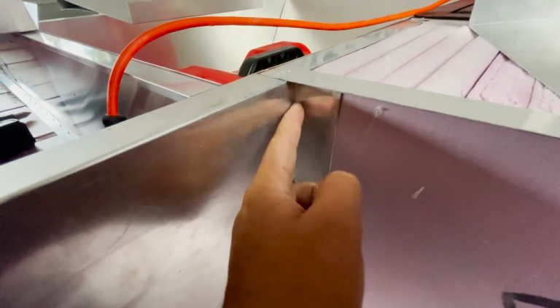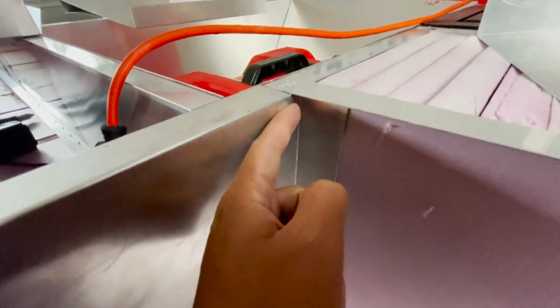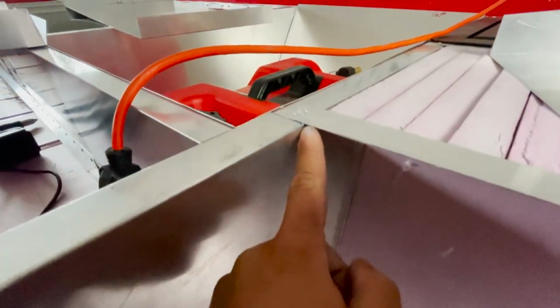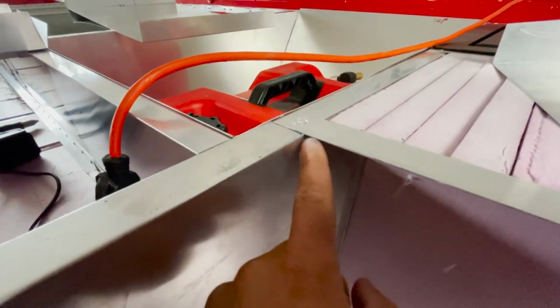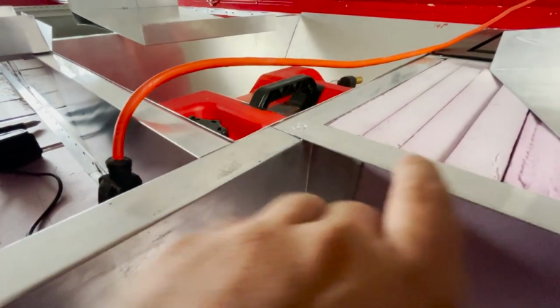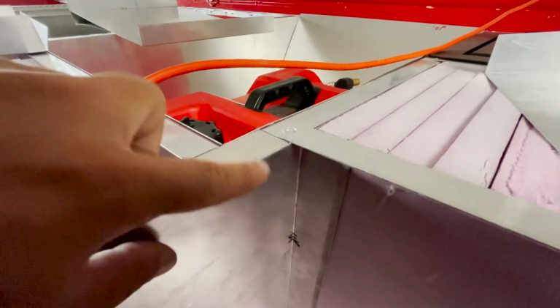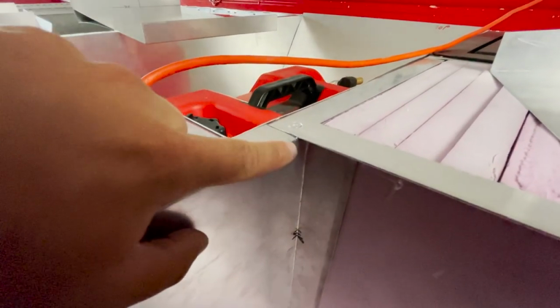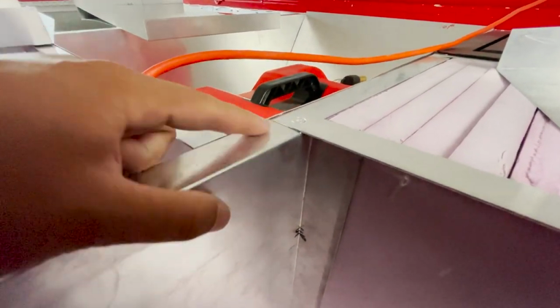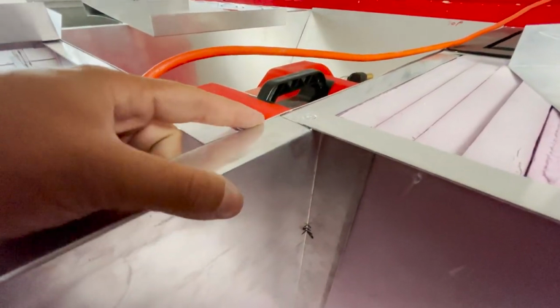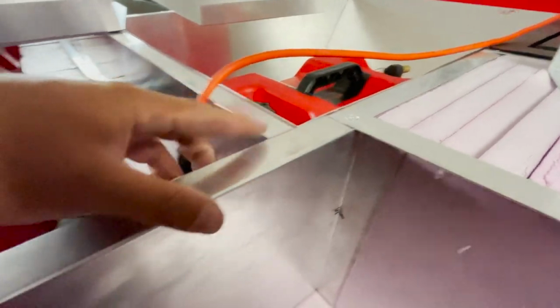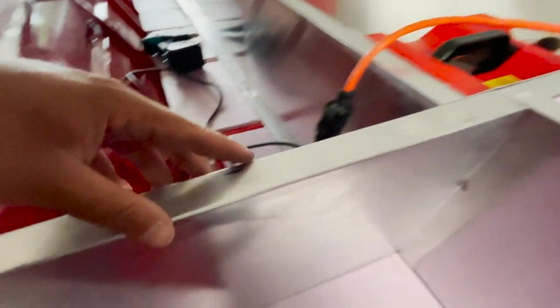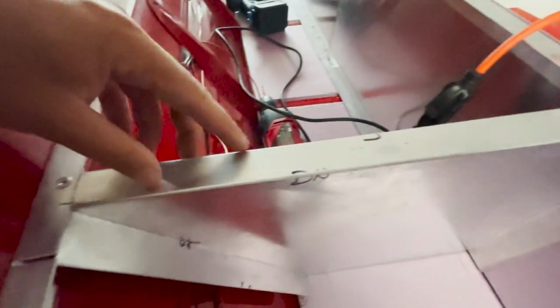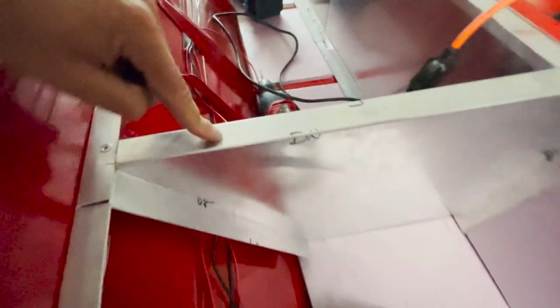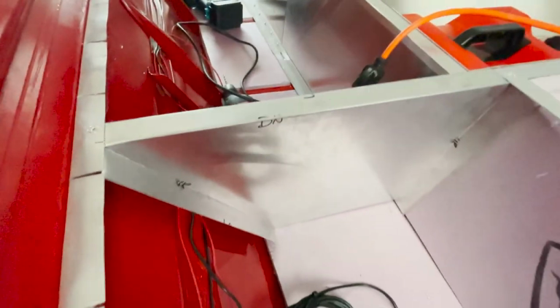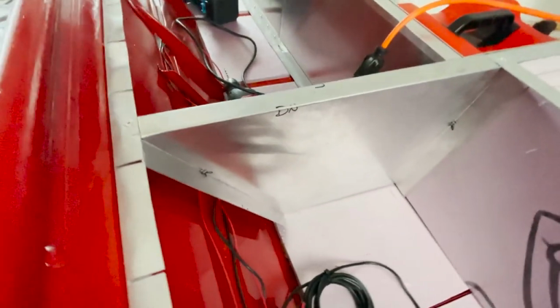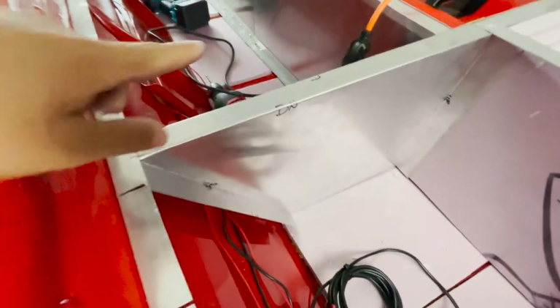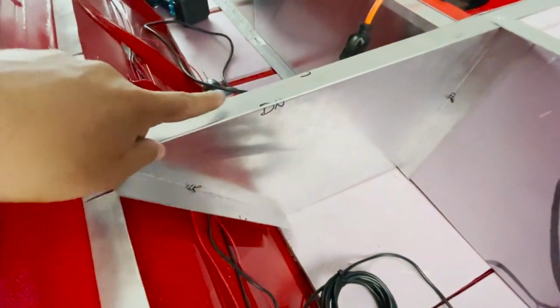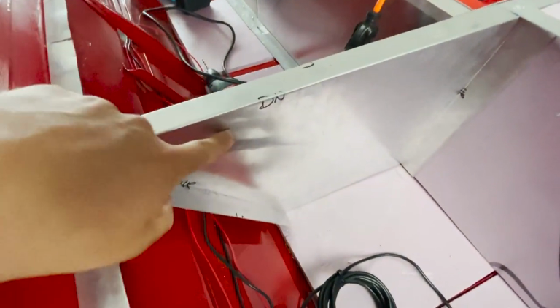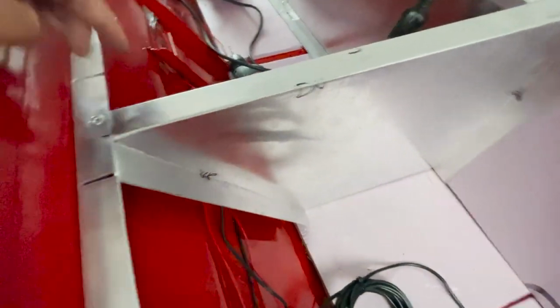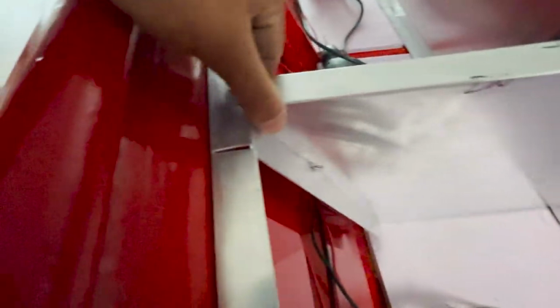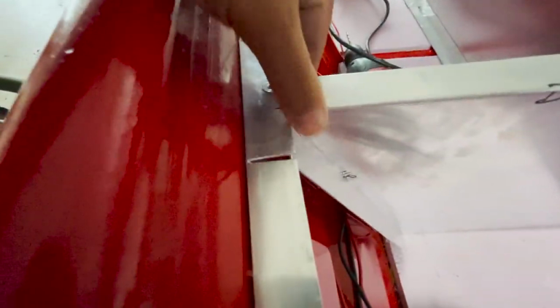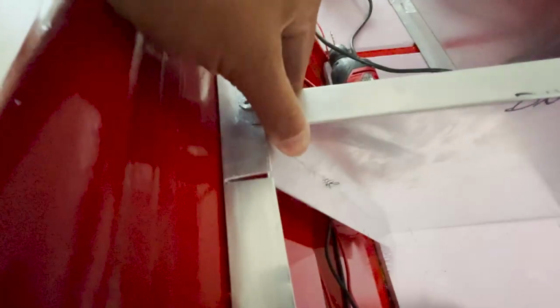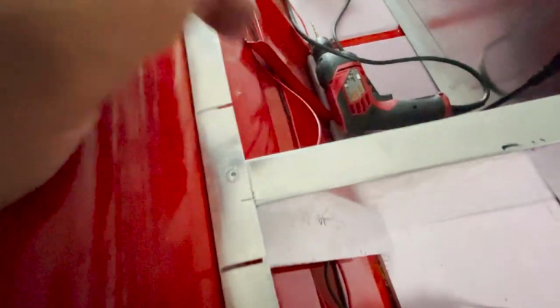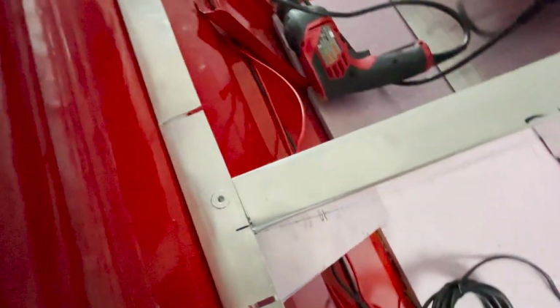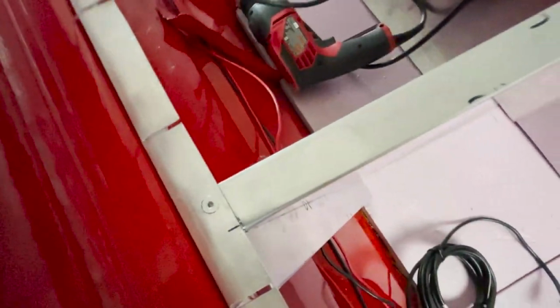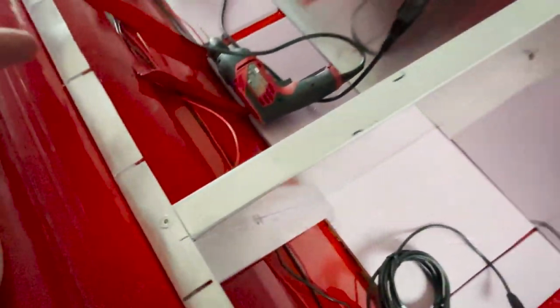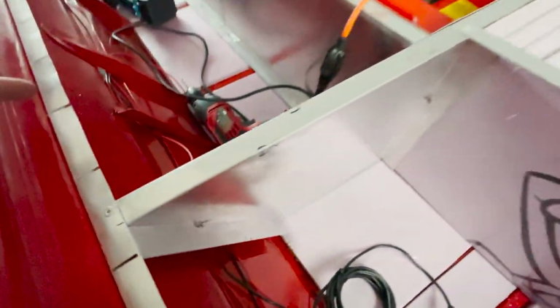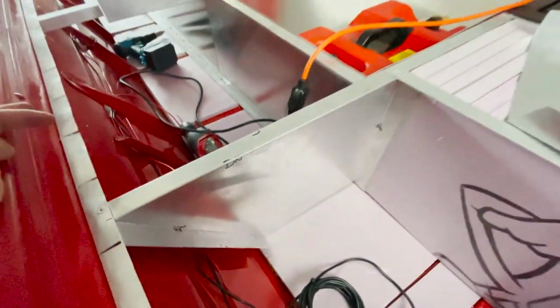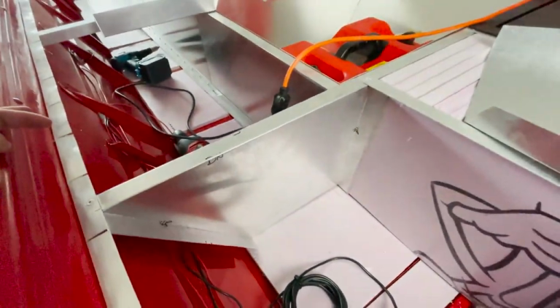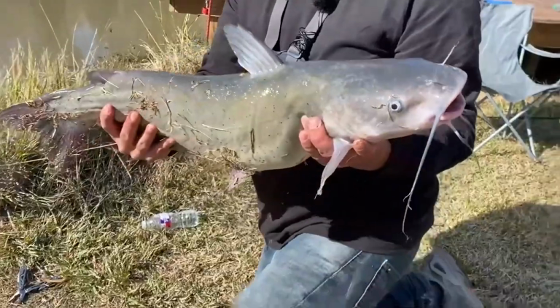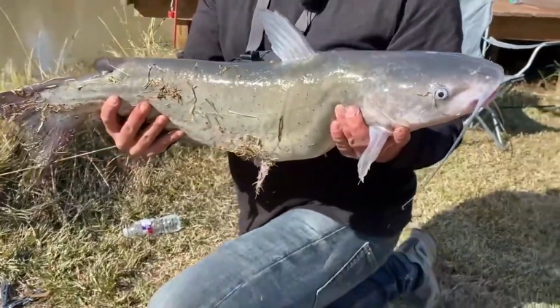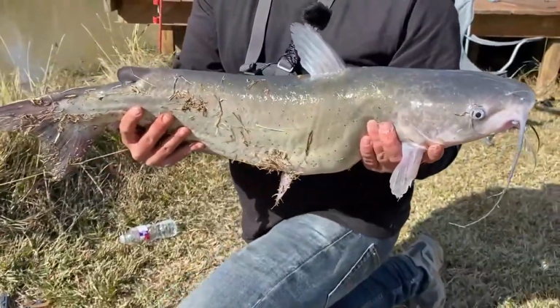It comes out, folds around, comes up here, and this is the same piece as this wall. That looks so freaking sick — it's perfect. Check out that catfish.